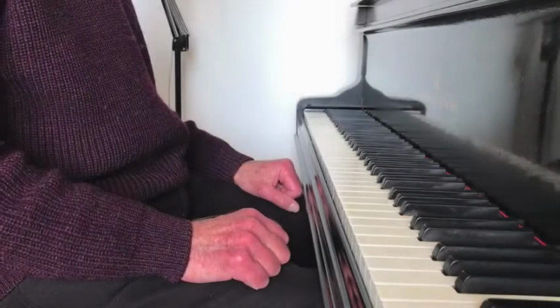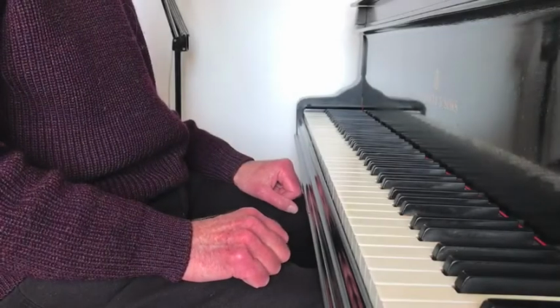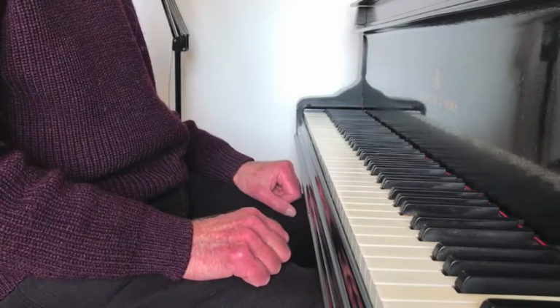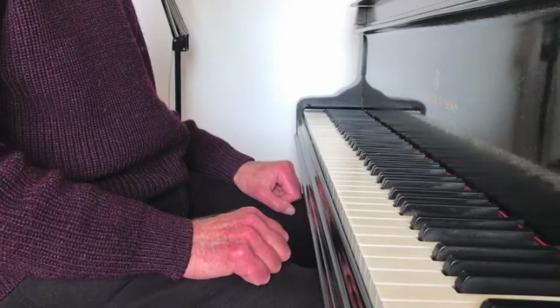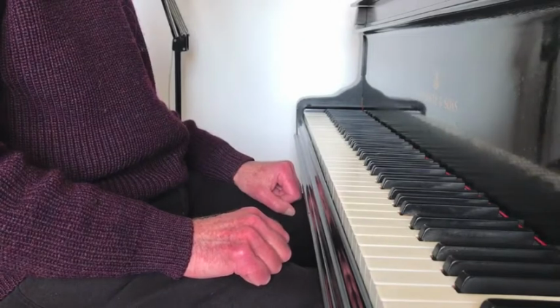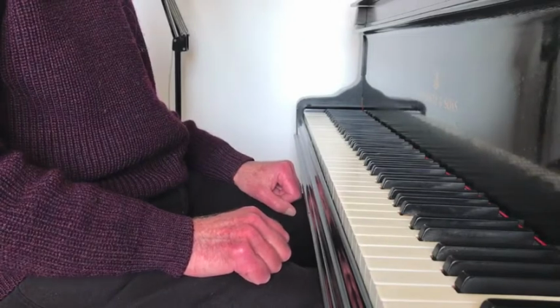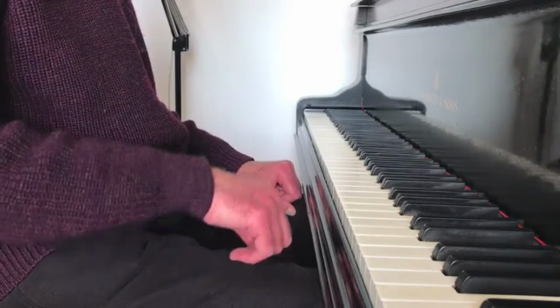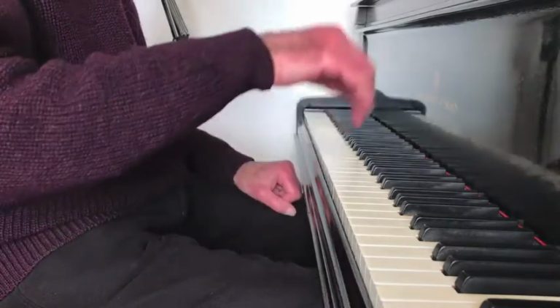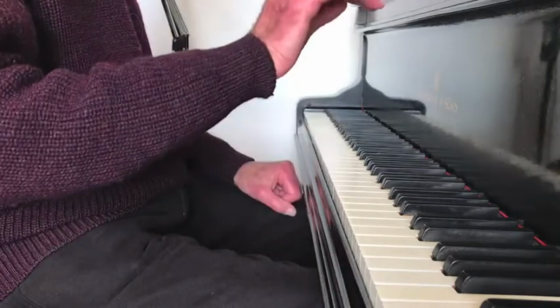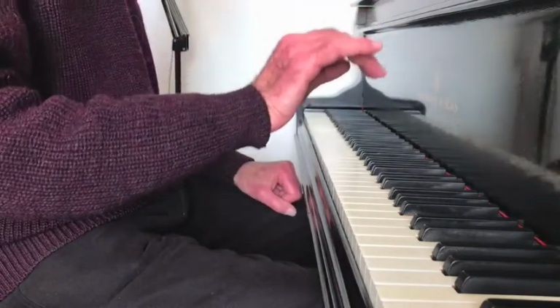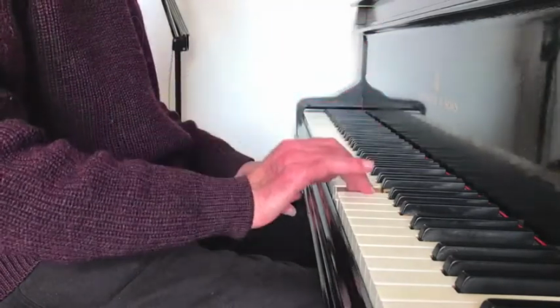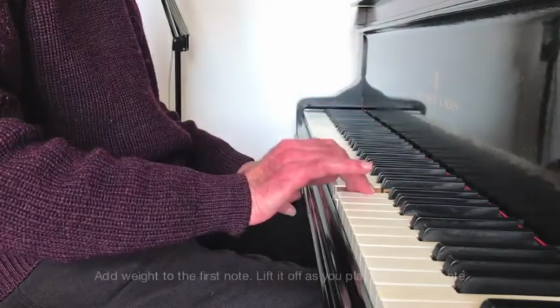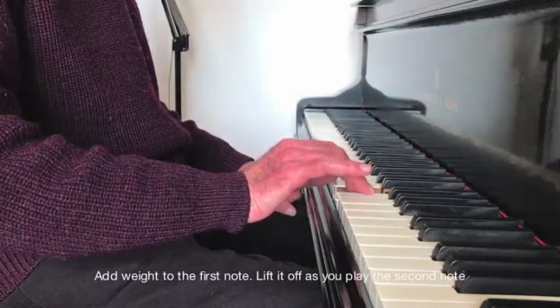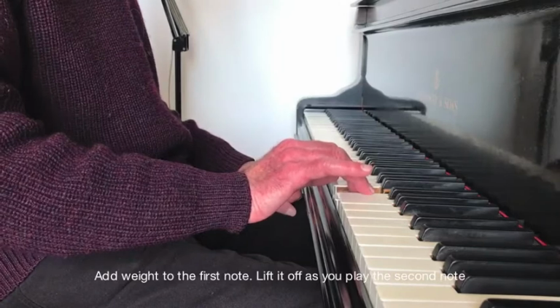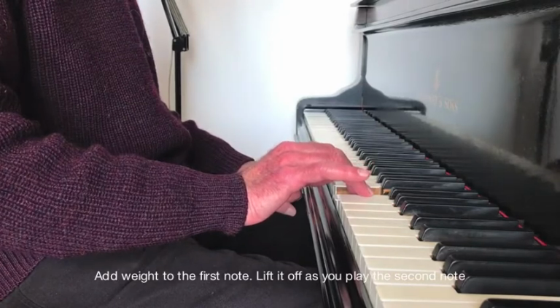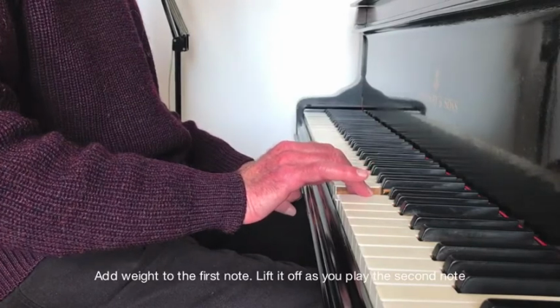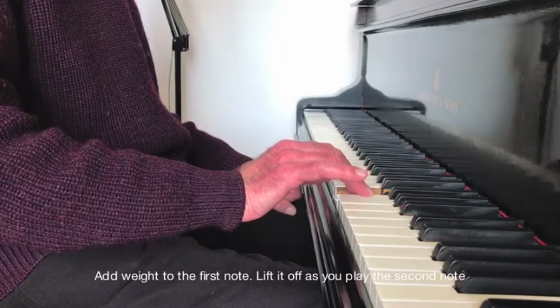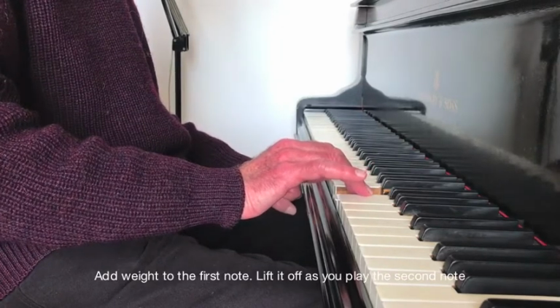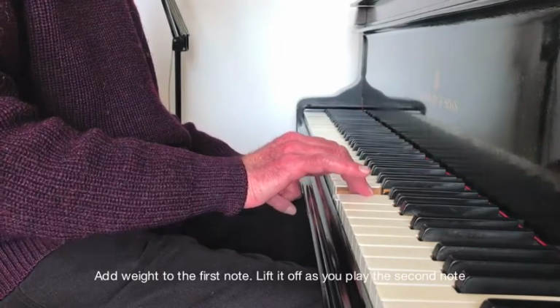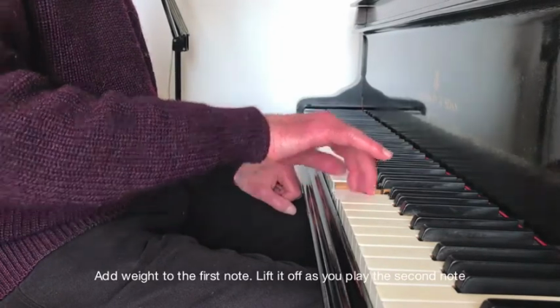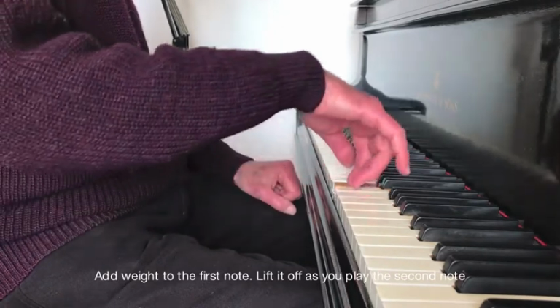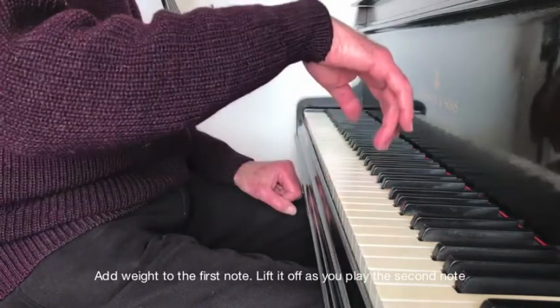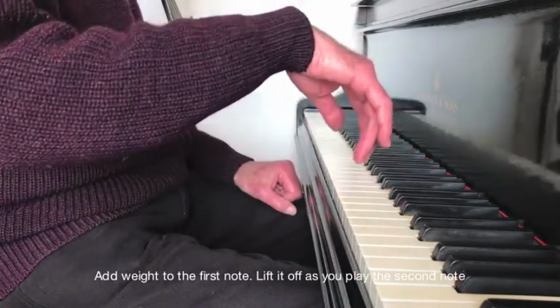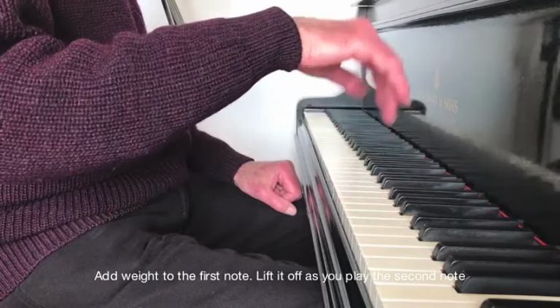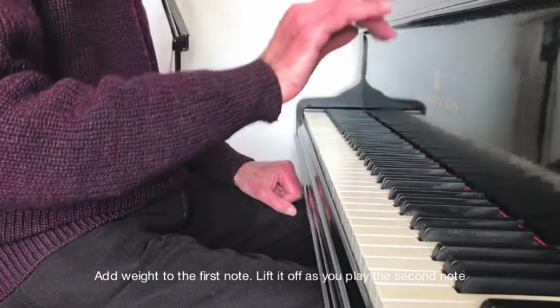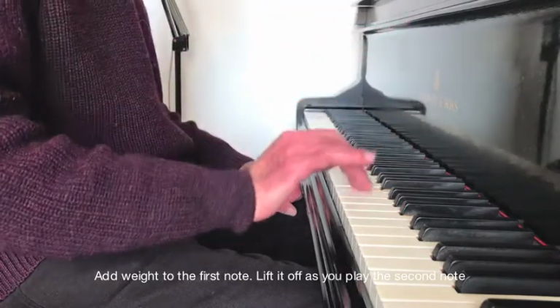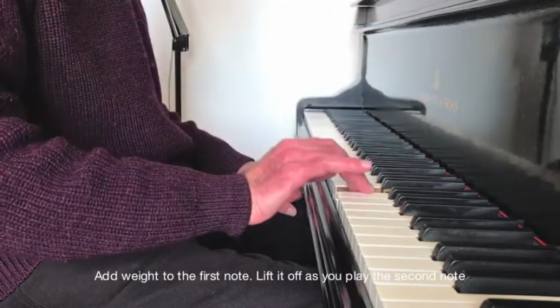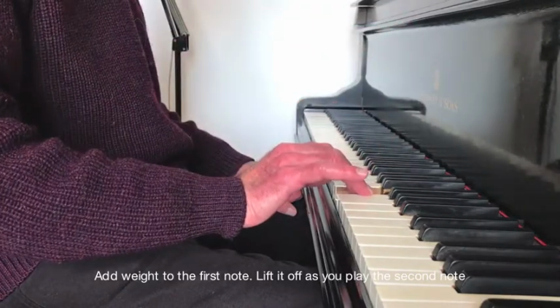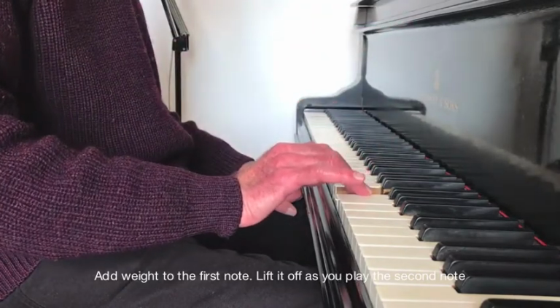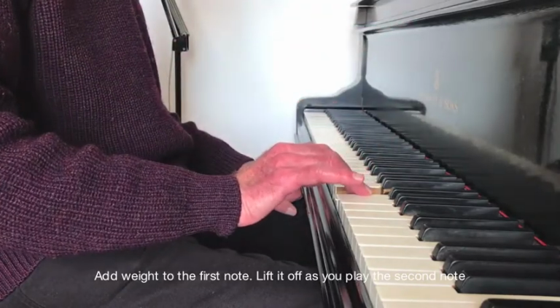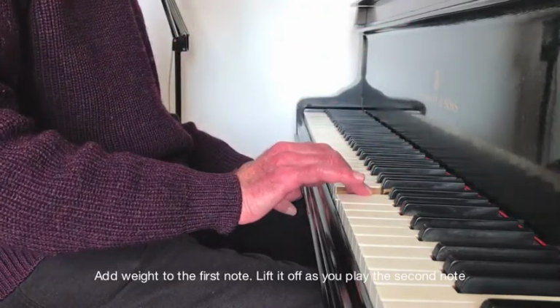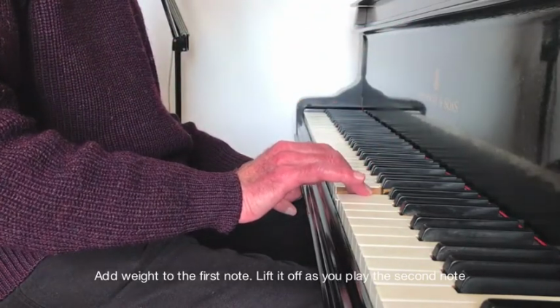The key thing in playing two-note slurs is that the arm should come down to play the first note and lift while the second note is being played. This adds weight to the first note and lightens the touch on the second.